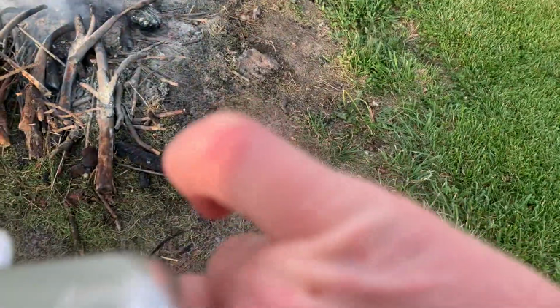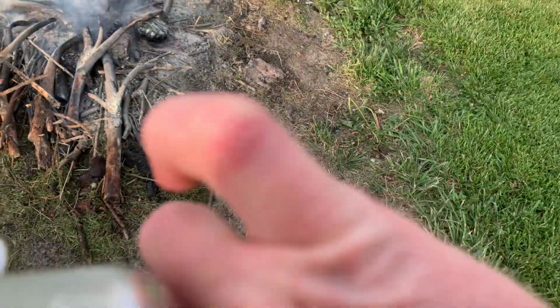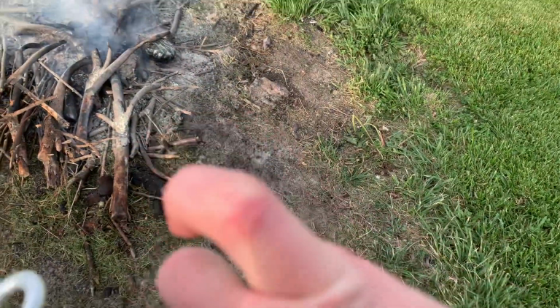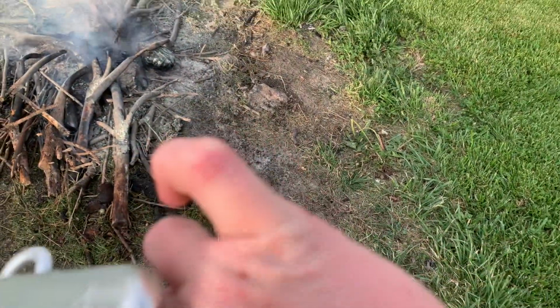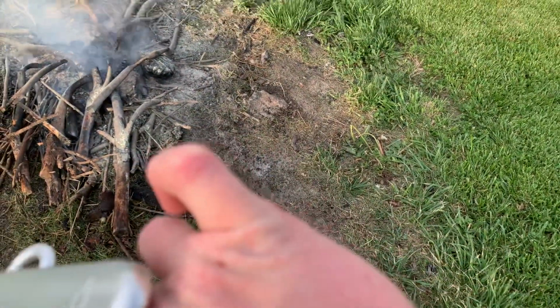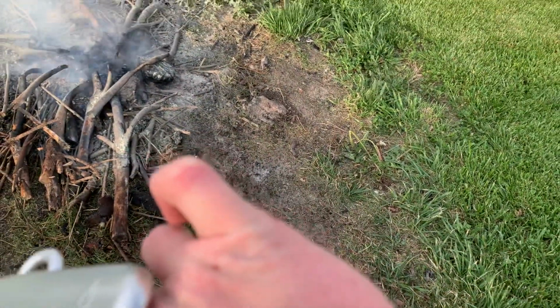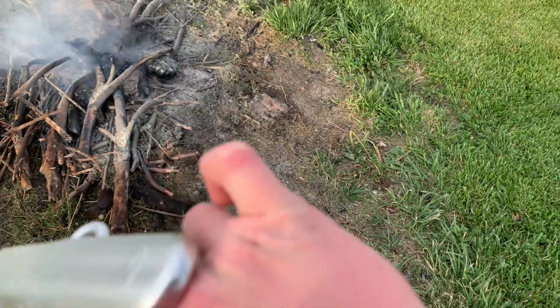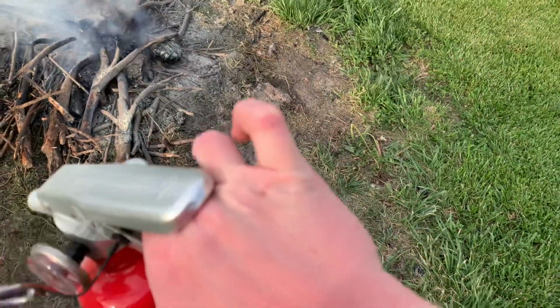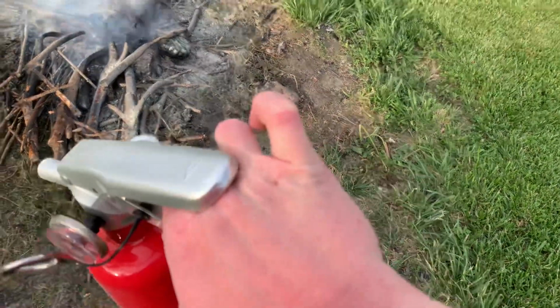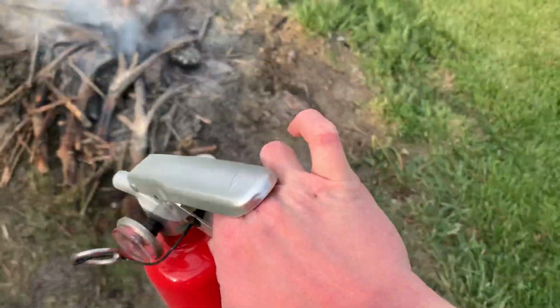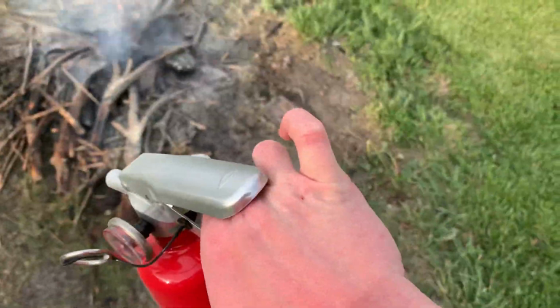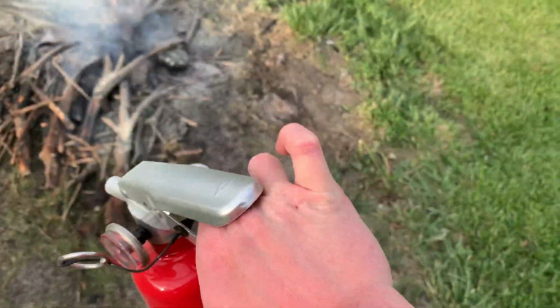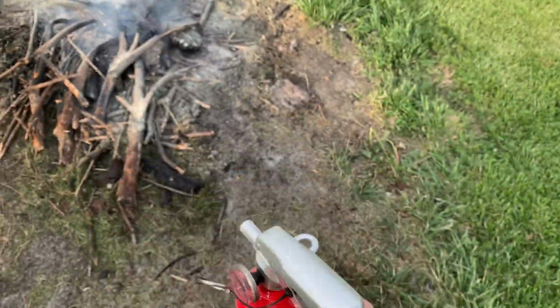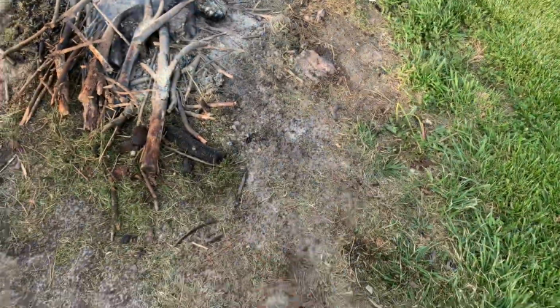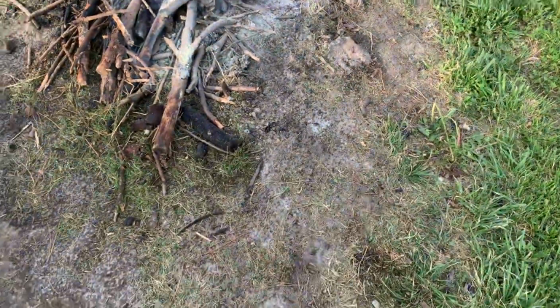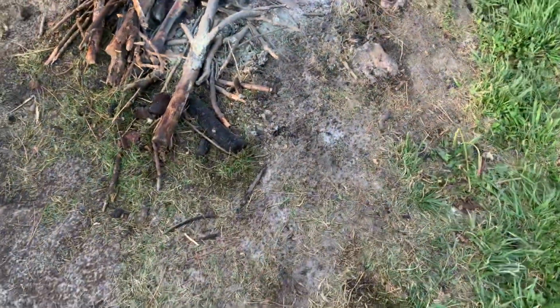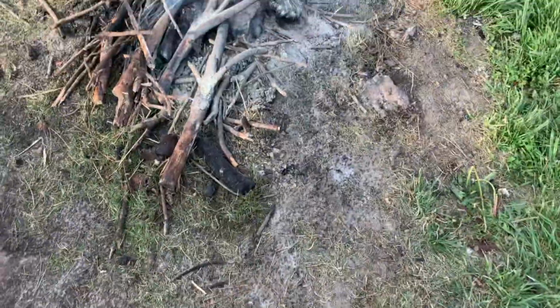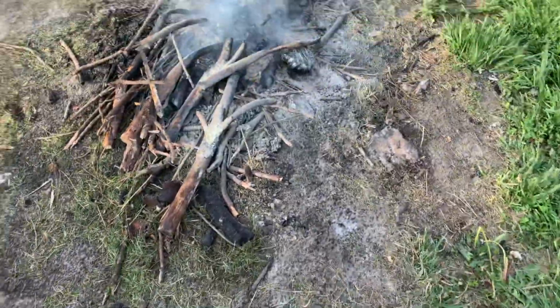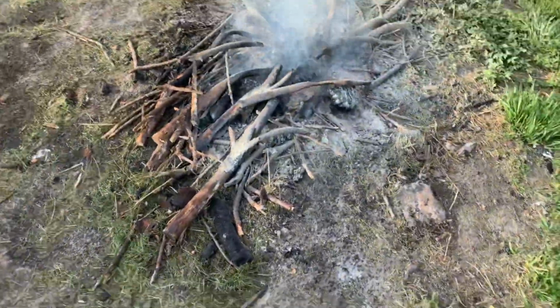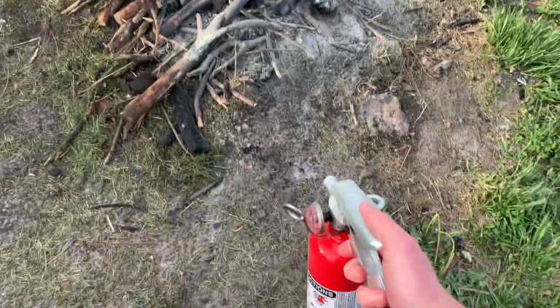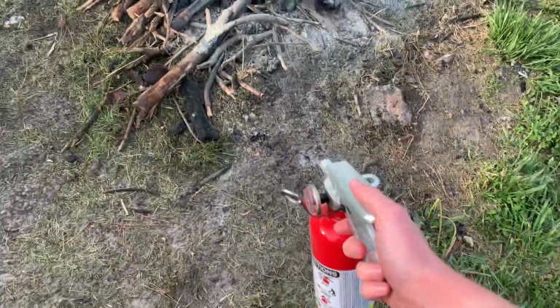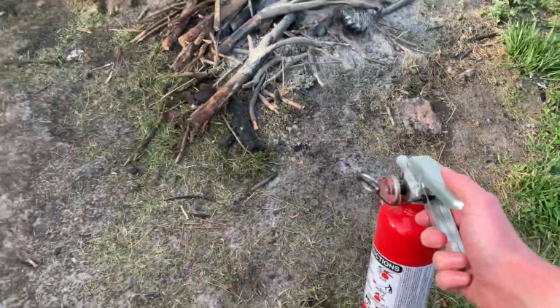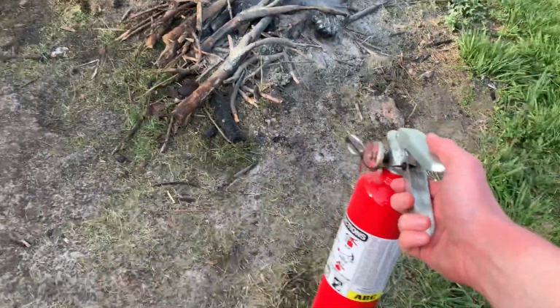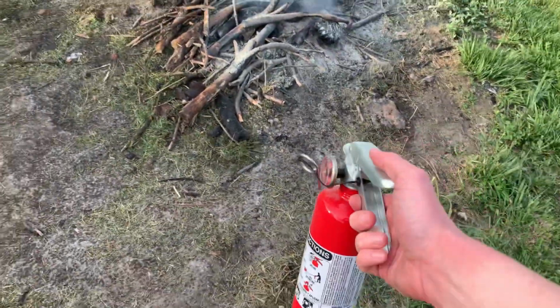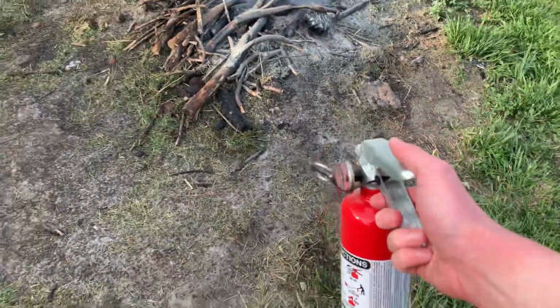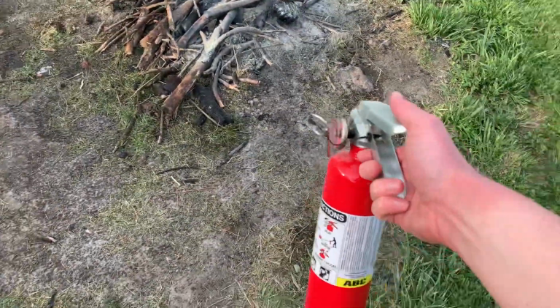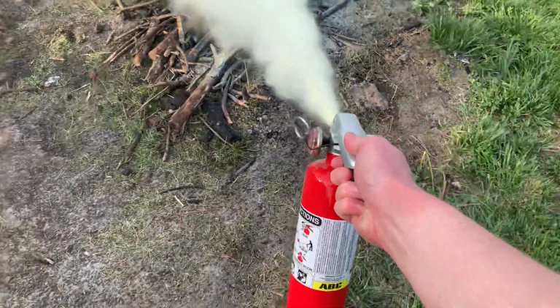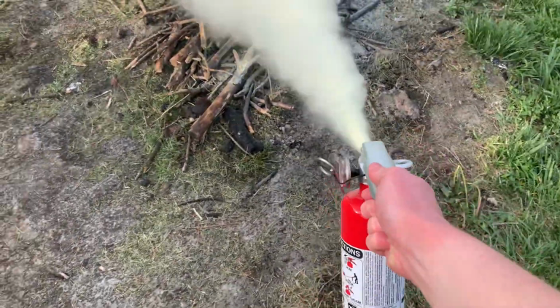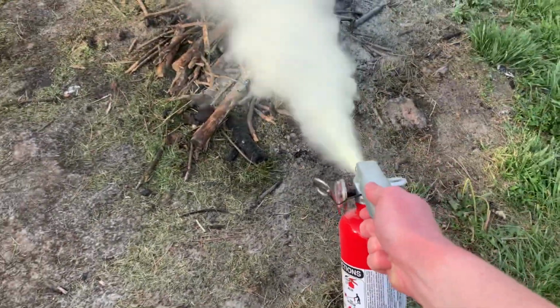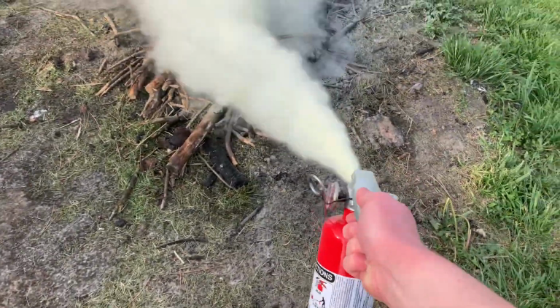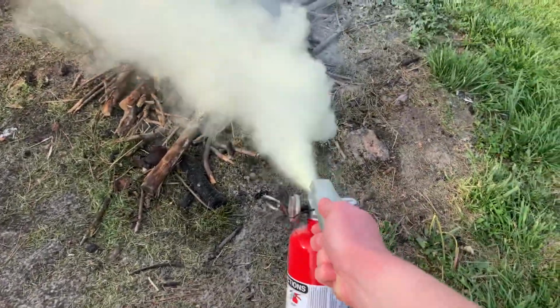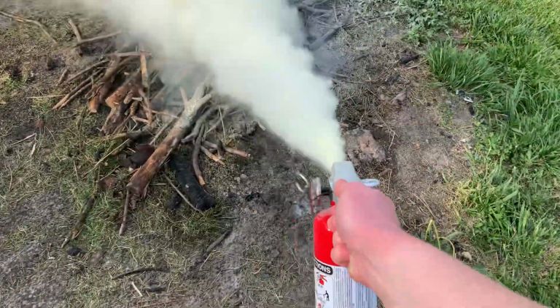Never a good idea to use one of these if you have a cut on your finger — that actually stung. I'm gonna finish this off.